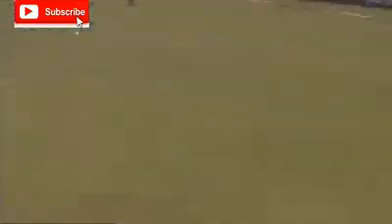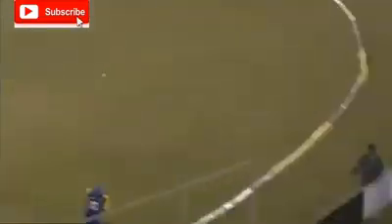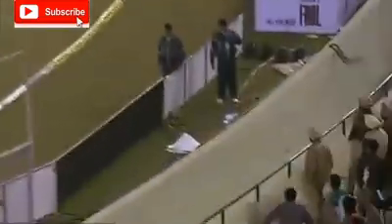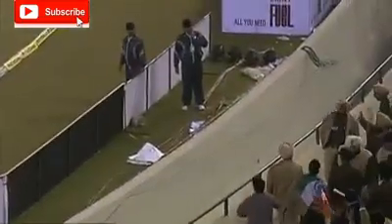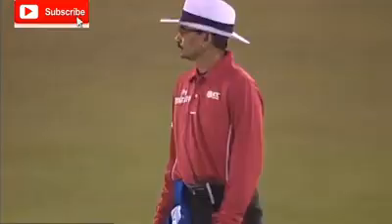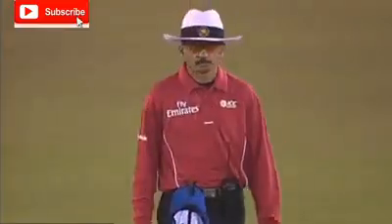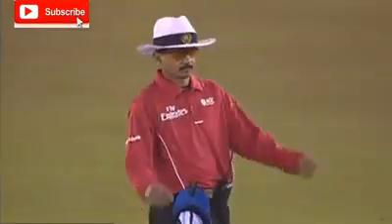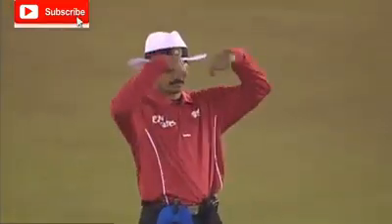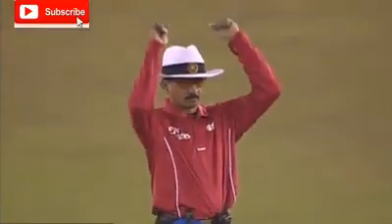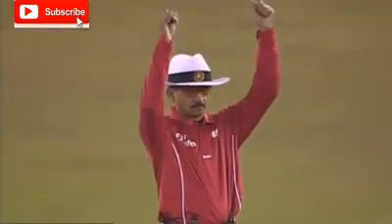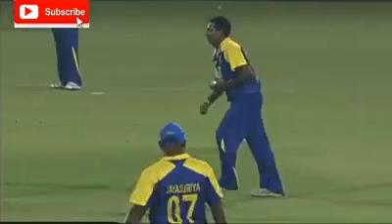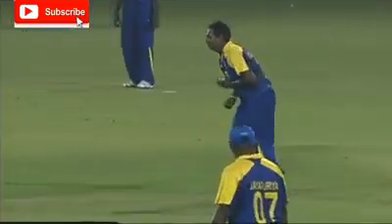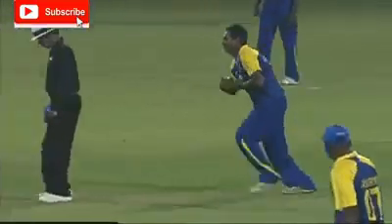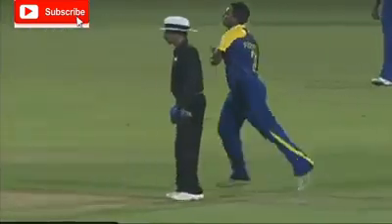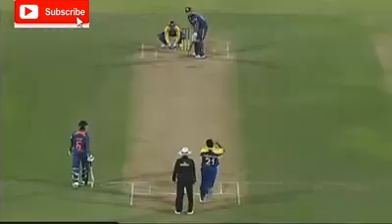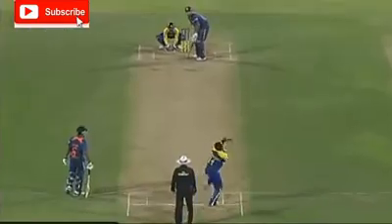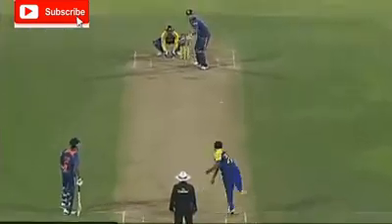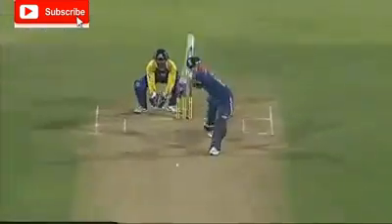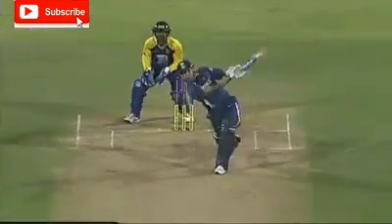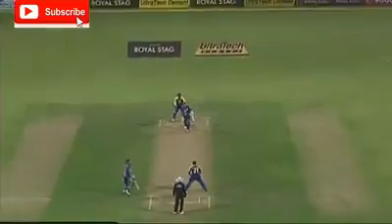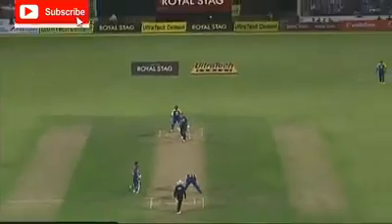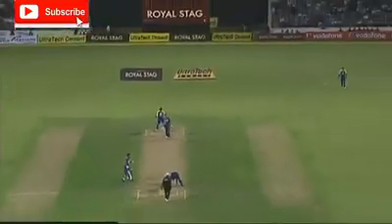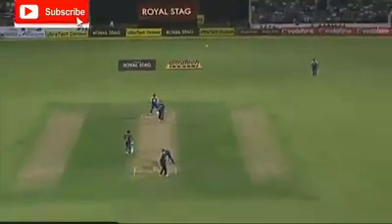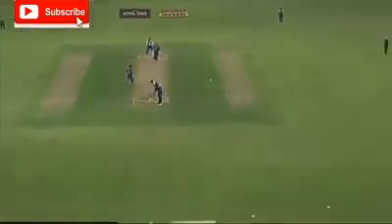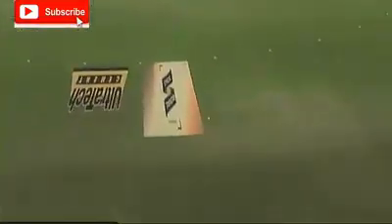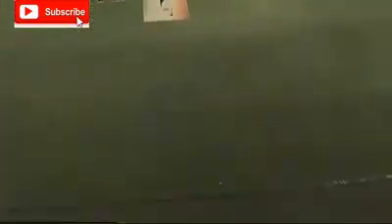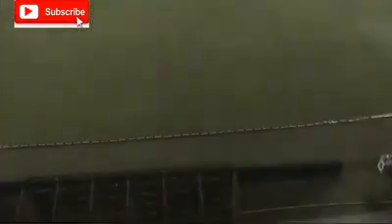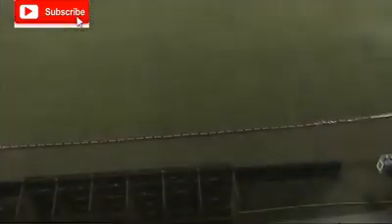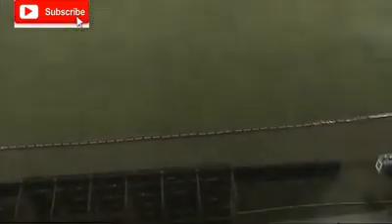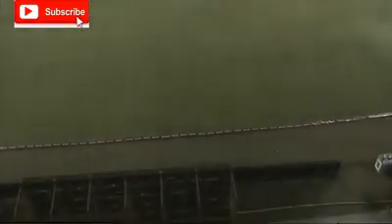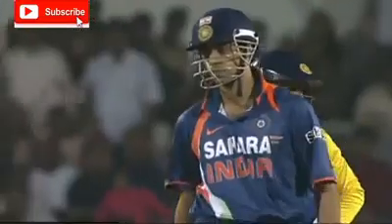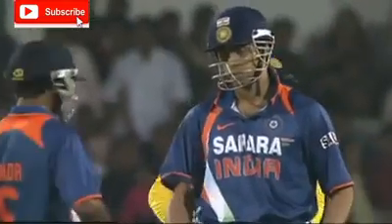Wow! That is power for you. Too many runs — 76 off 26 to get. Targets the side screen and just clears the side screen.